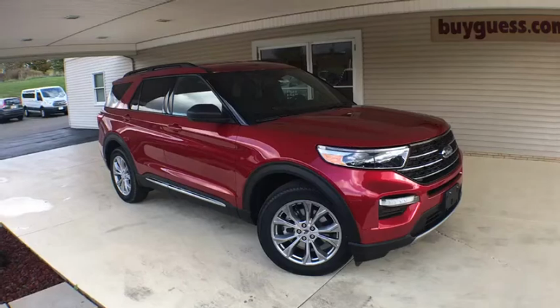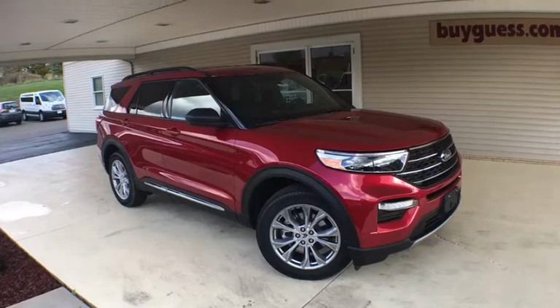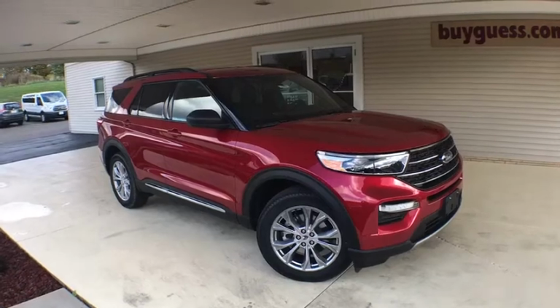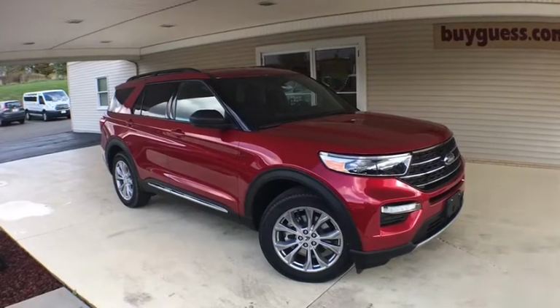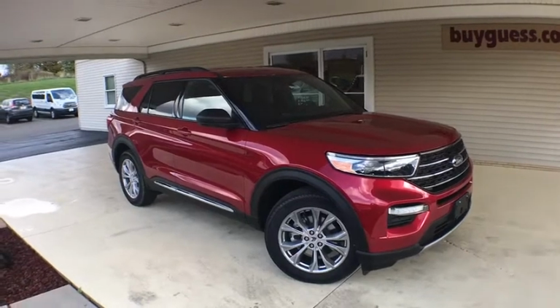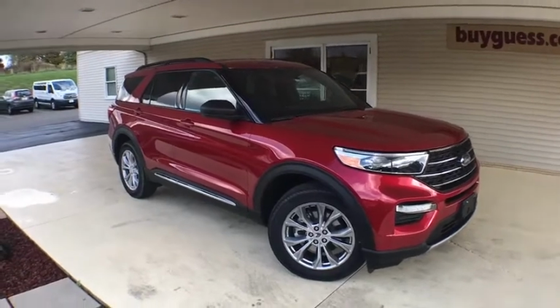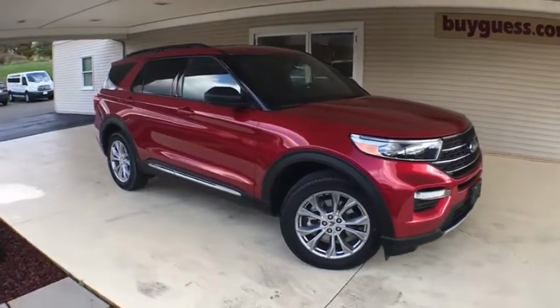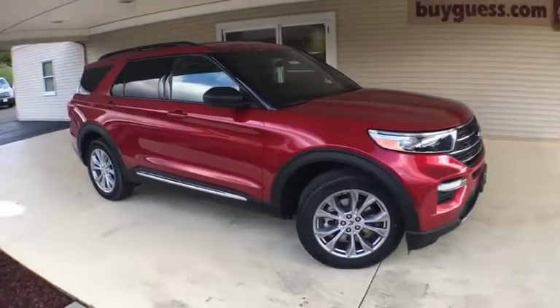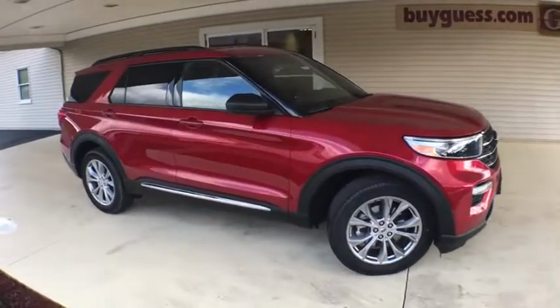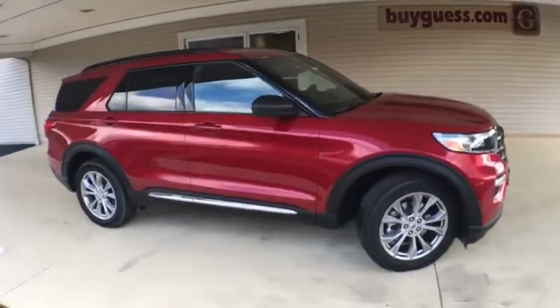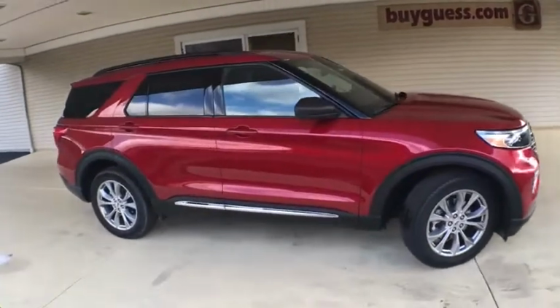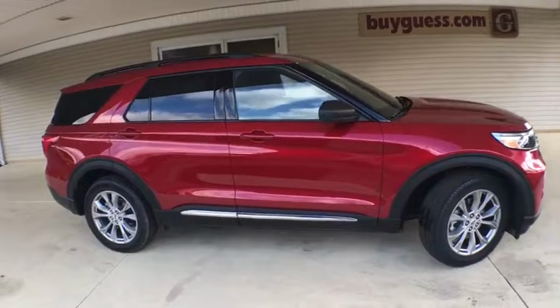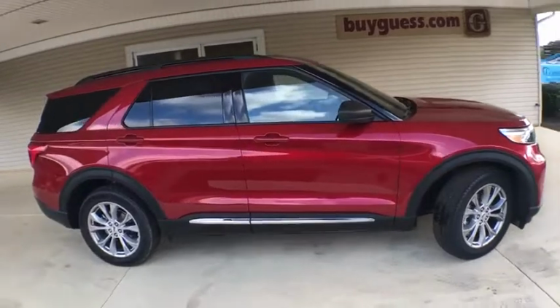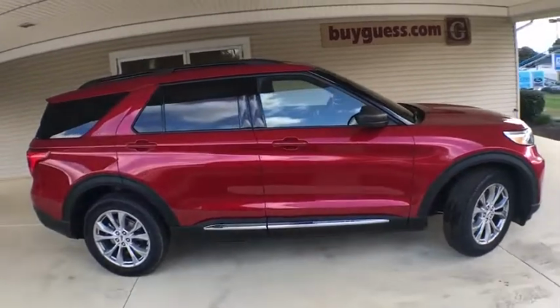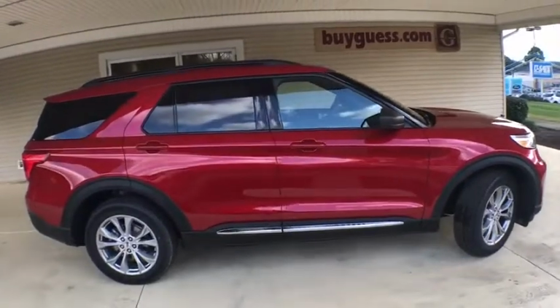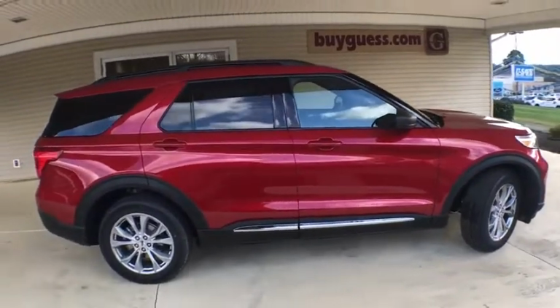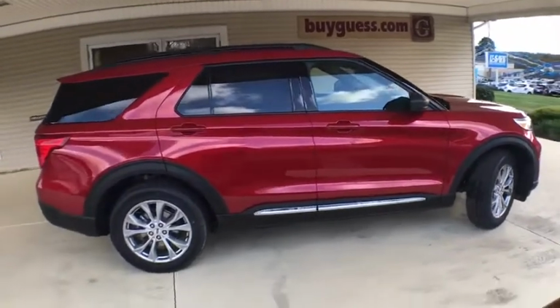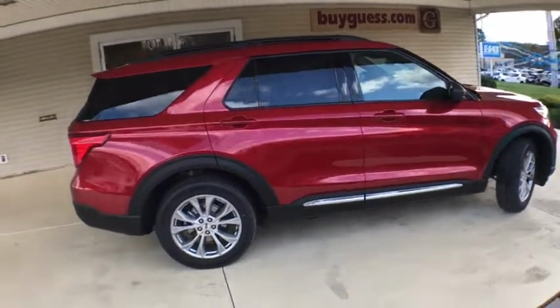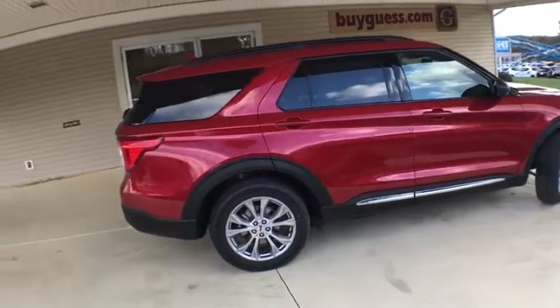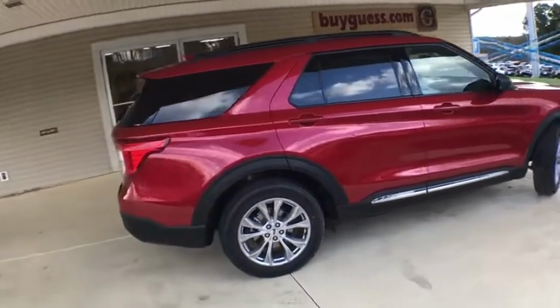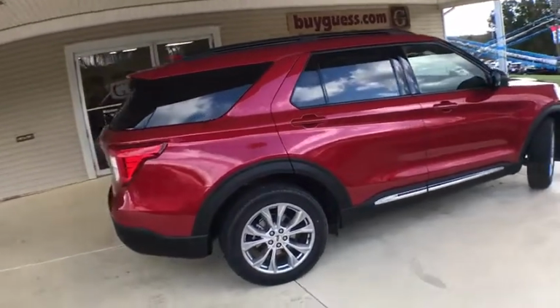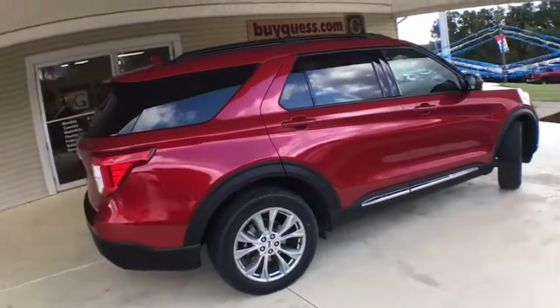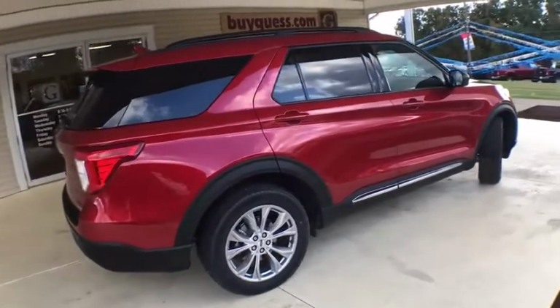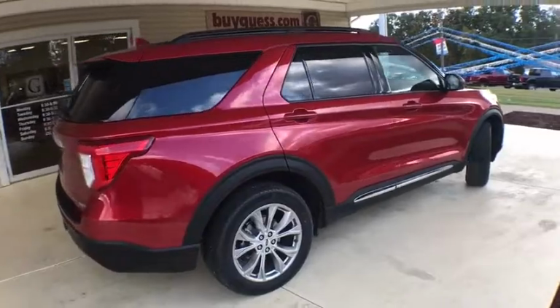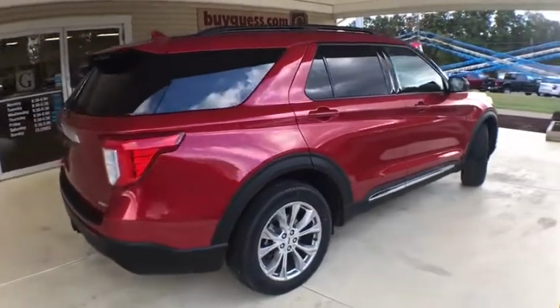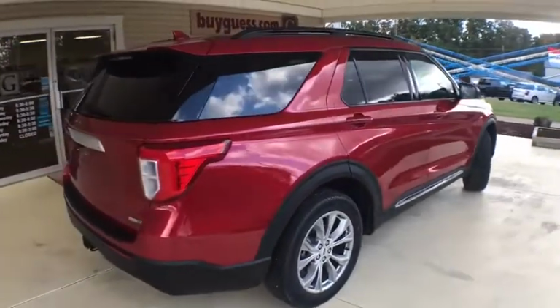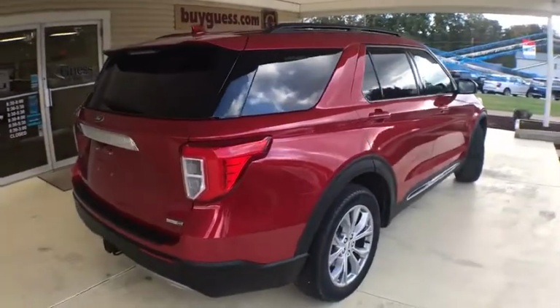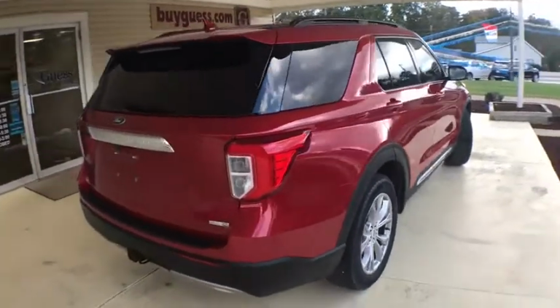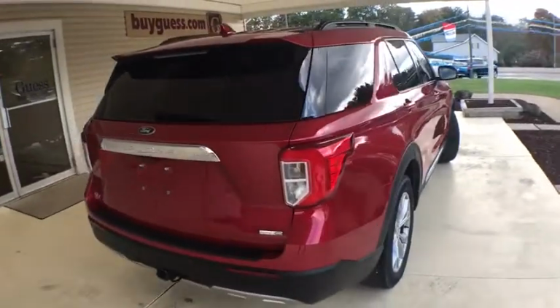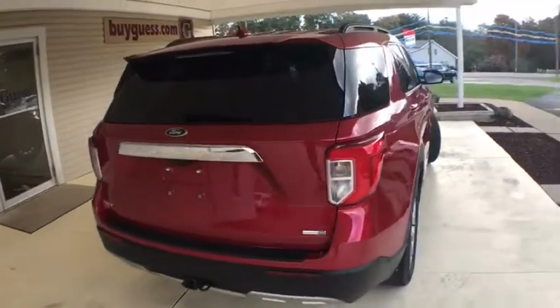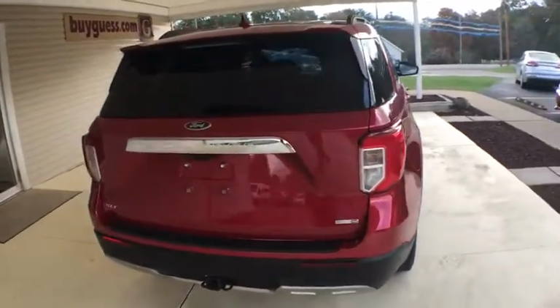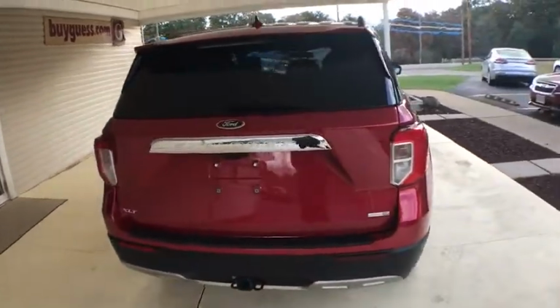Take a ride in the 2020 Ford Explorer. You've got a lot of capabilities to call on in a Ford Explorer — don't underestimate your choices. This vehicle has less than 100 miles. Here are some of this vehicle's great options.